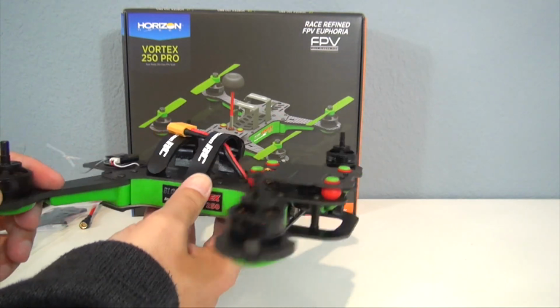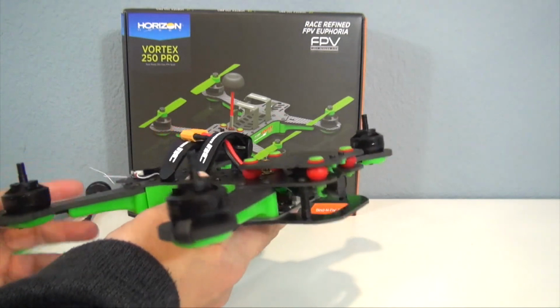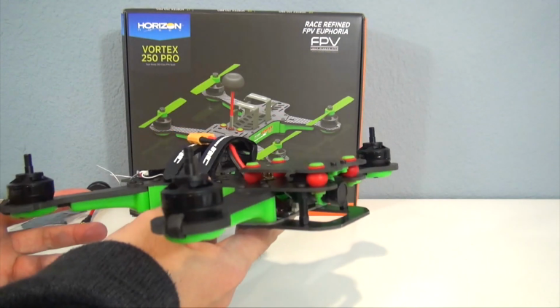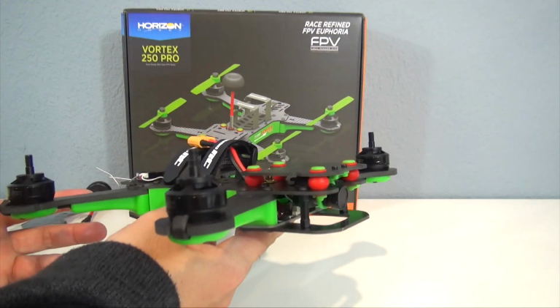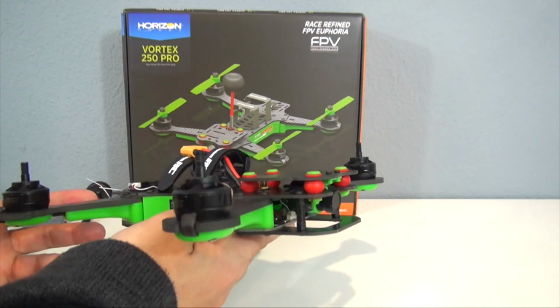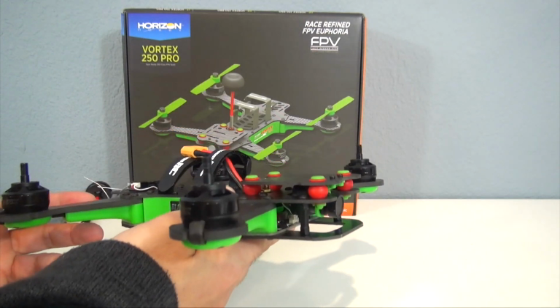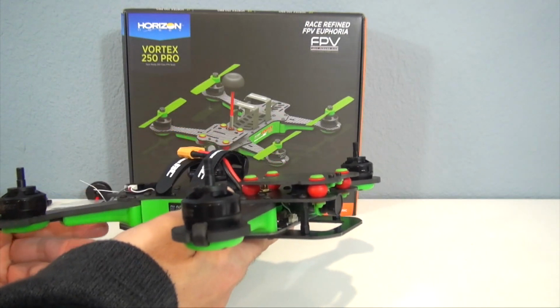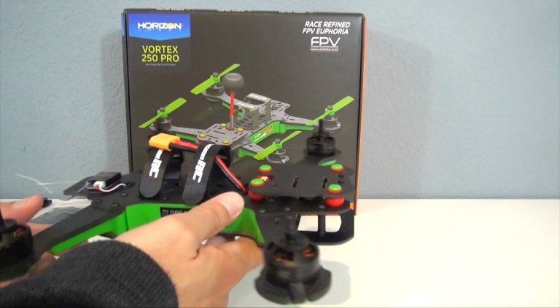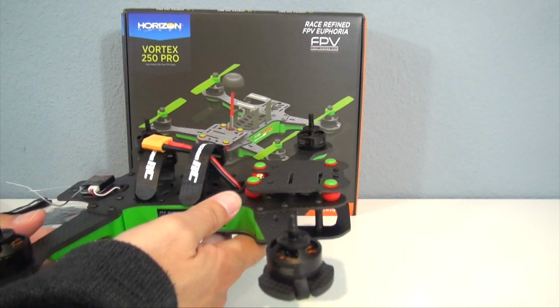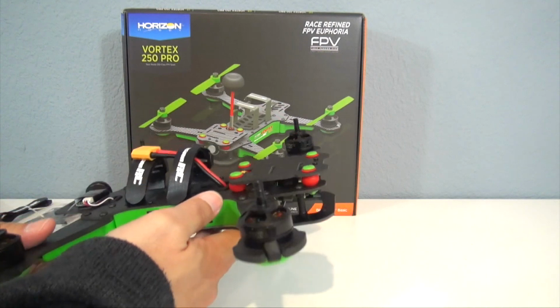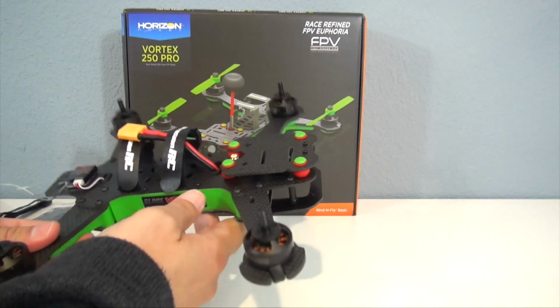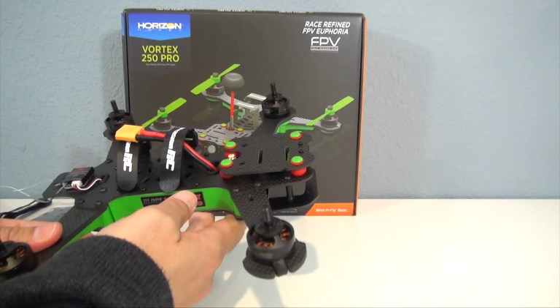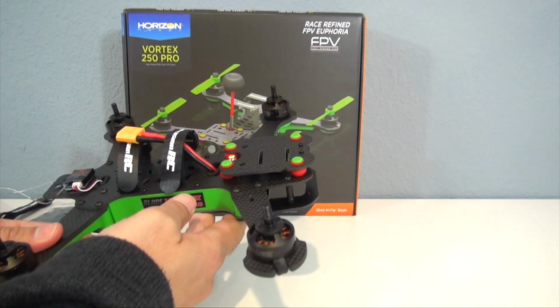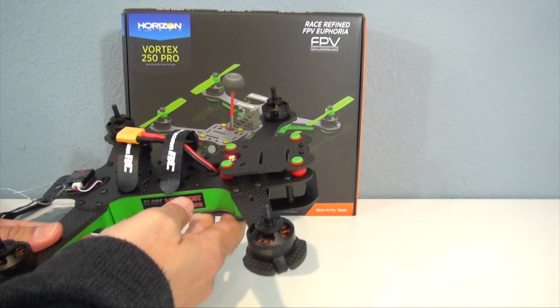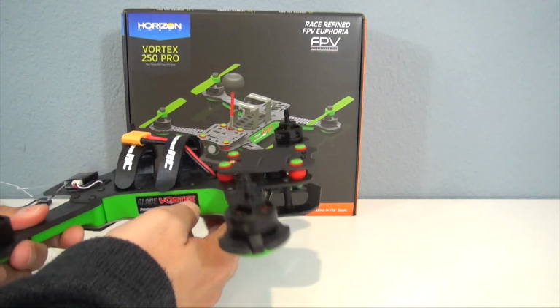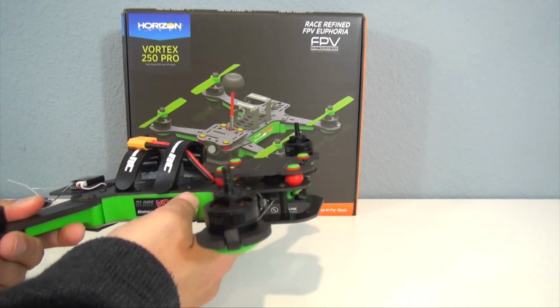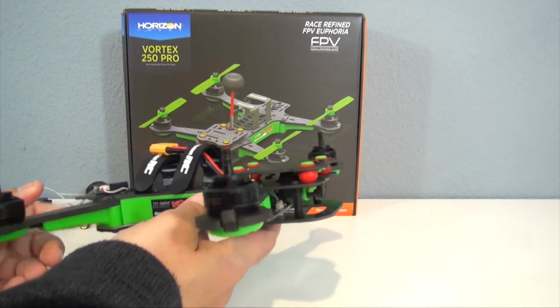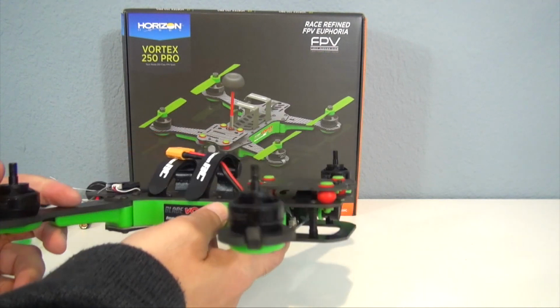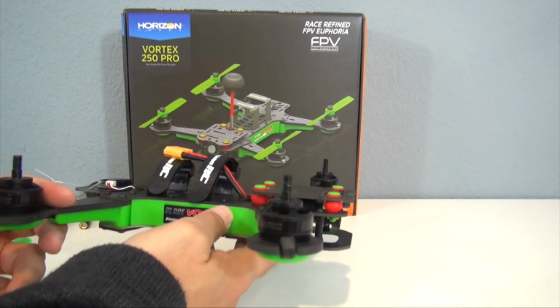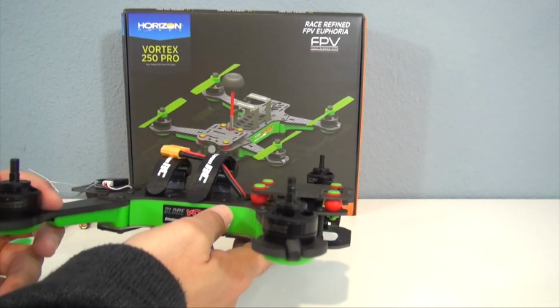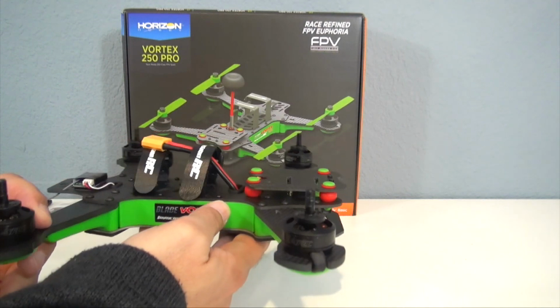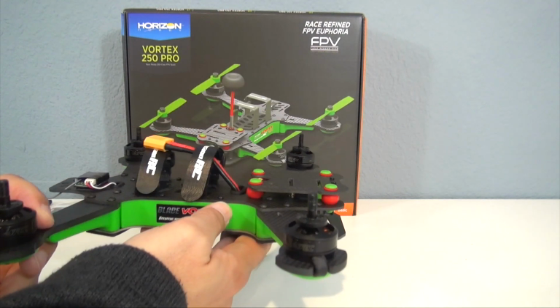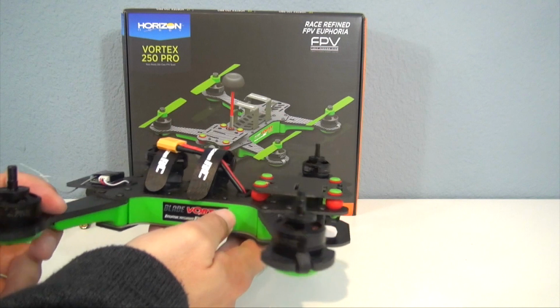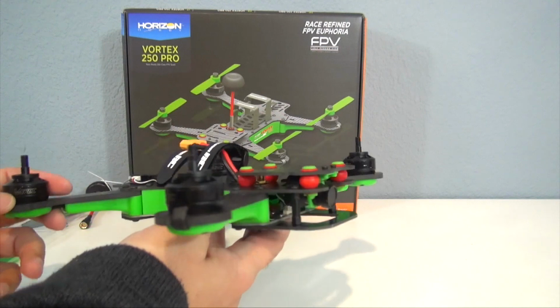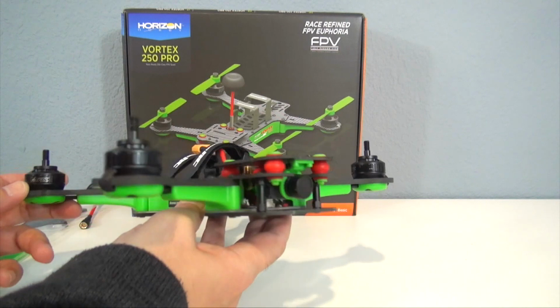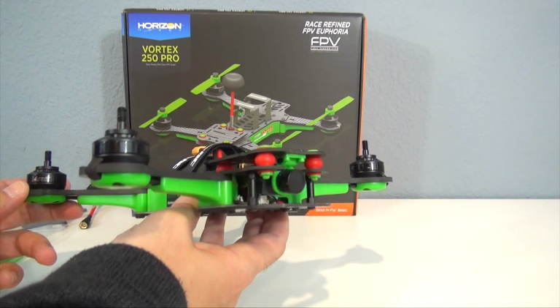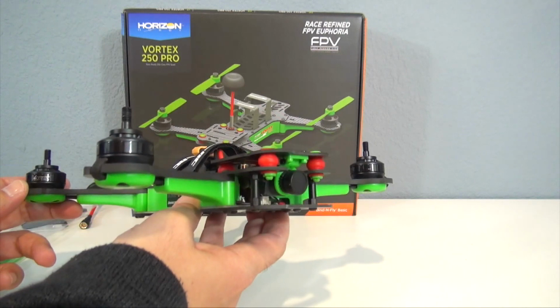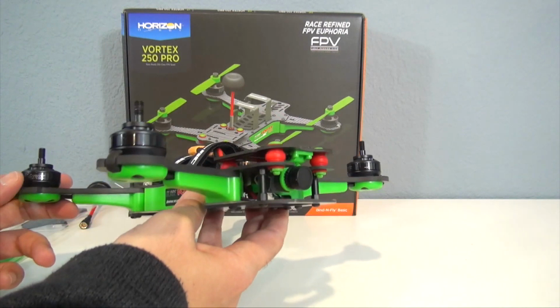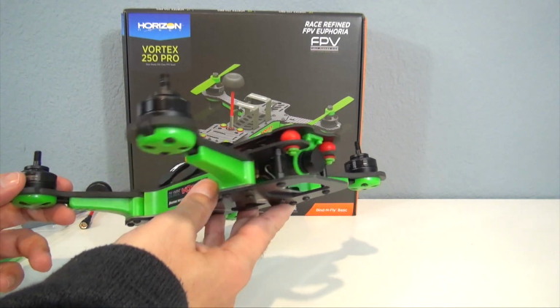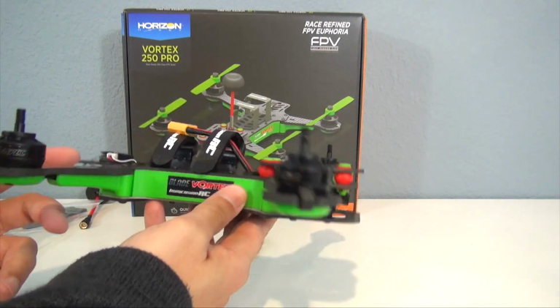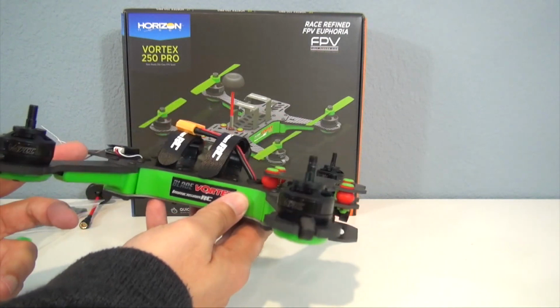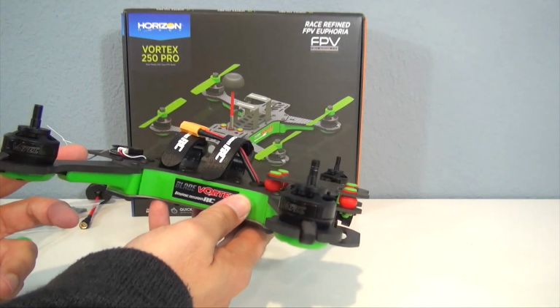This thing is fully built out of the box and ready to race. It's Bind & Fly basic, so you just get the quadcopter in the box, but if you have a Spectrum radio and a 3 or 4 cell 1300 milliamp pack and charger, you are ready to go.